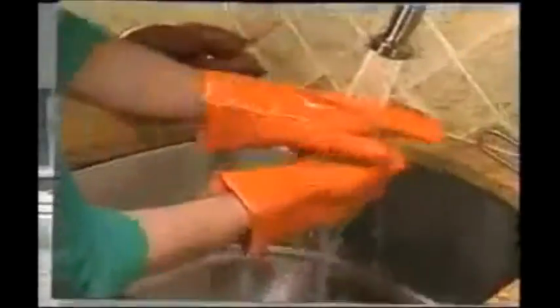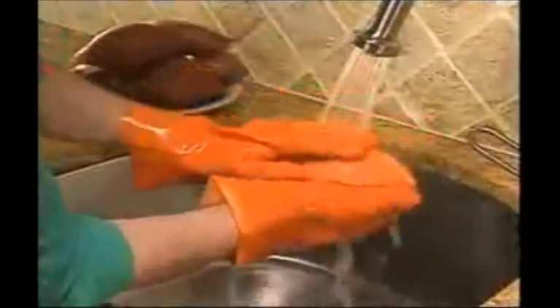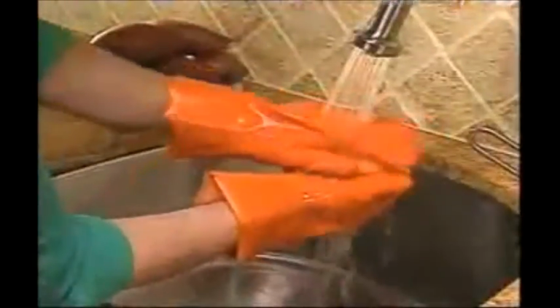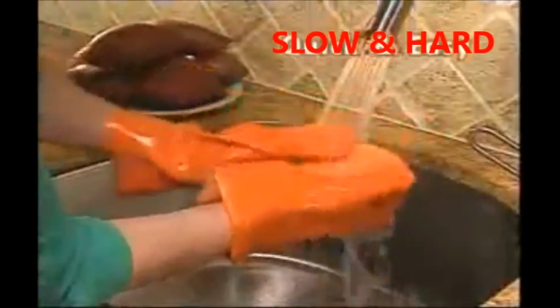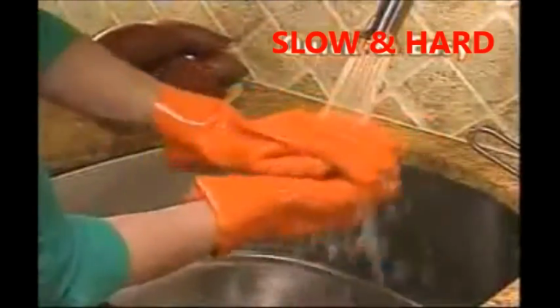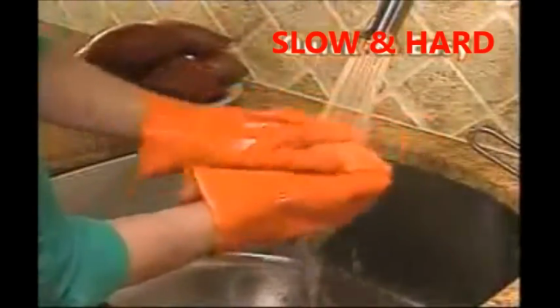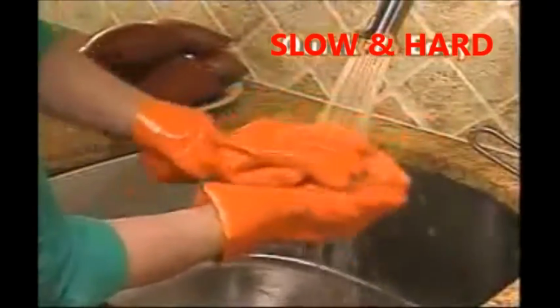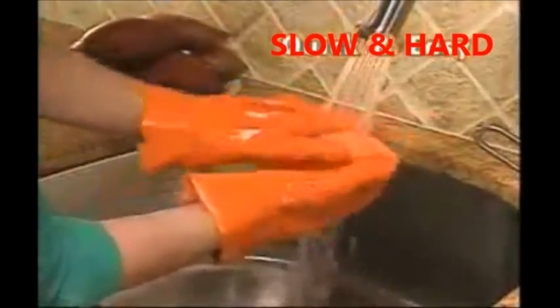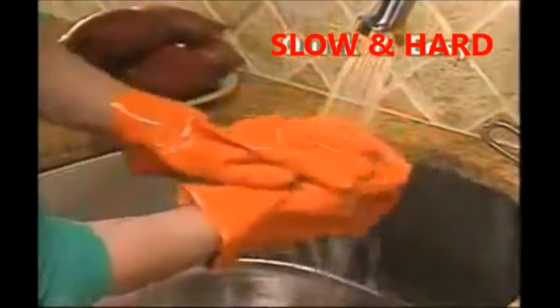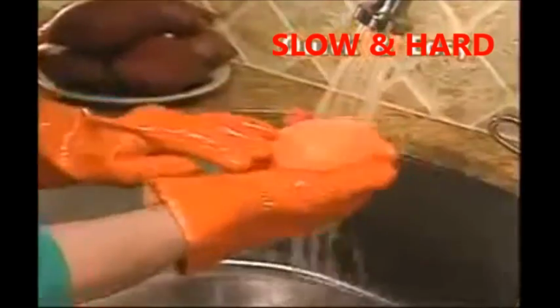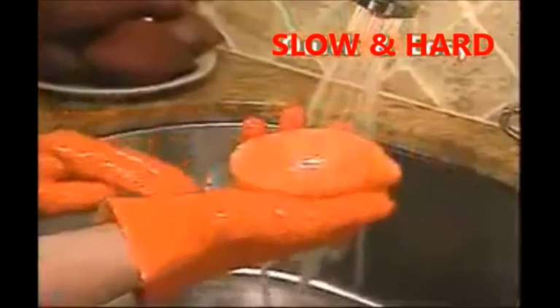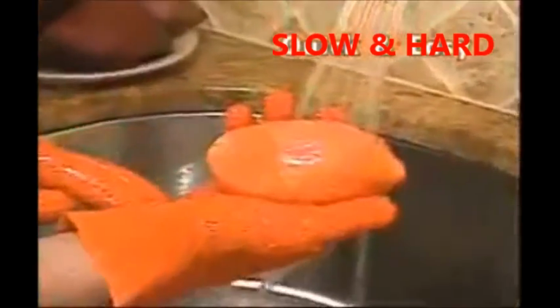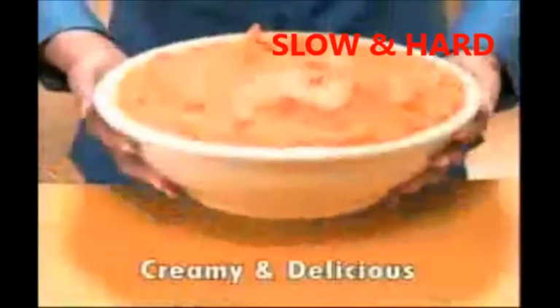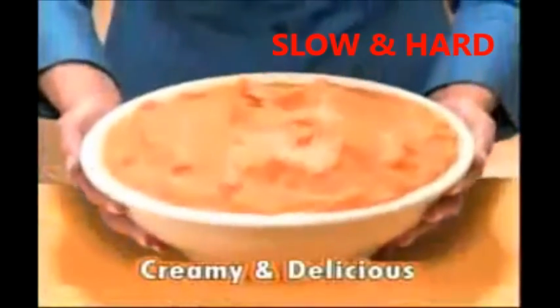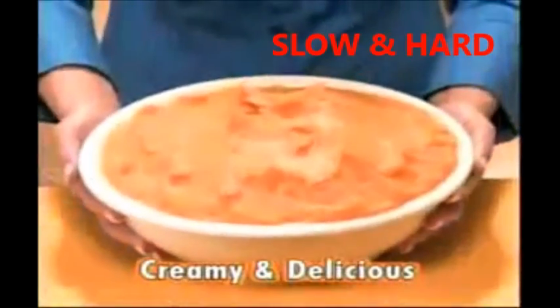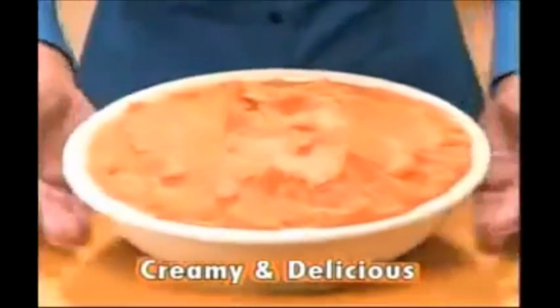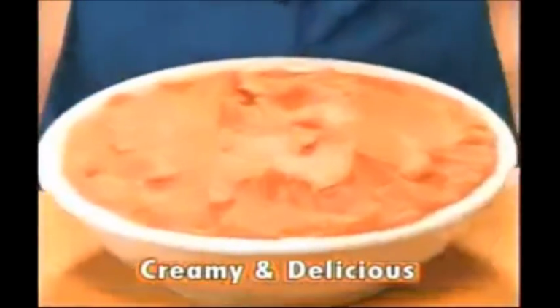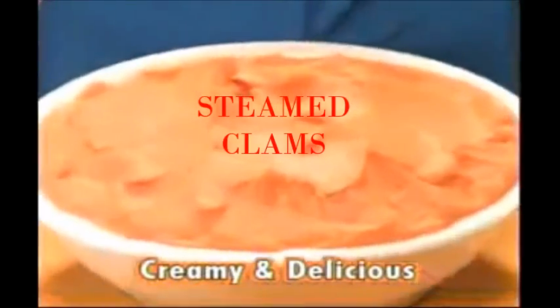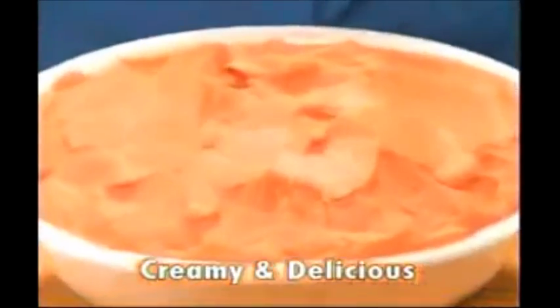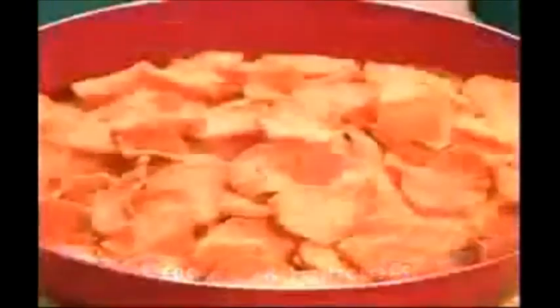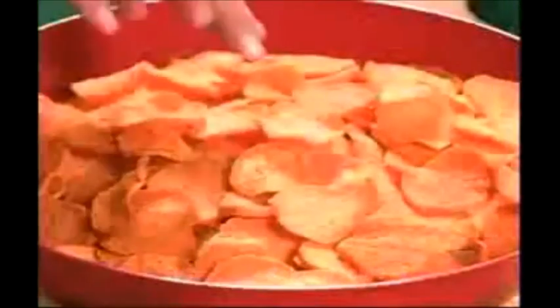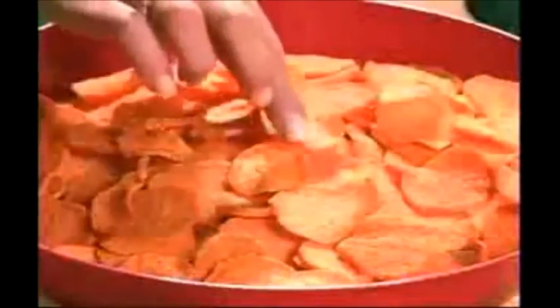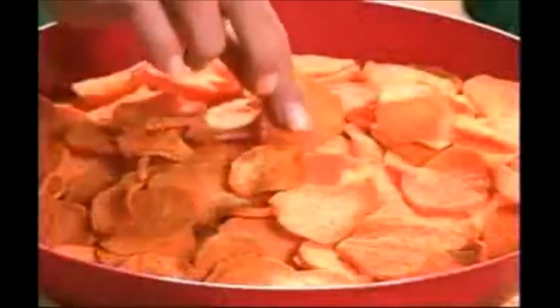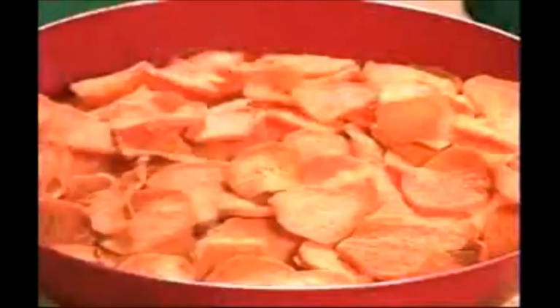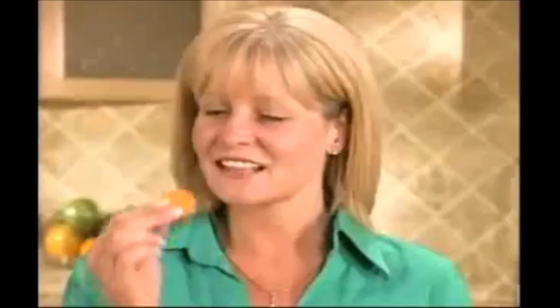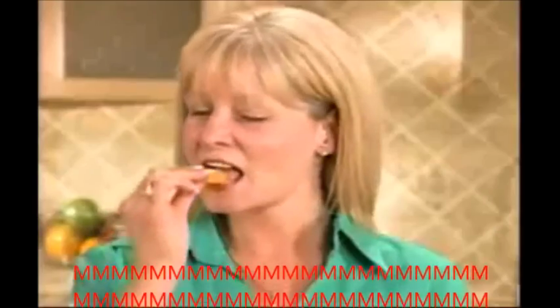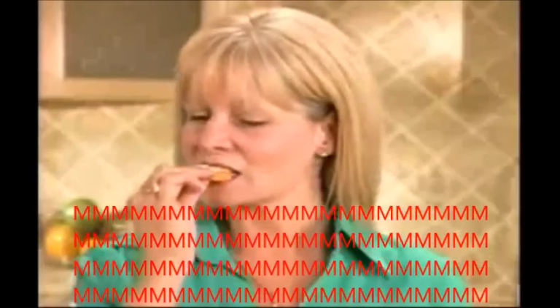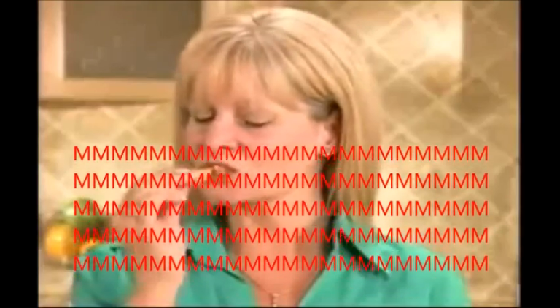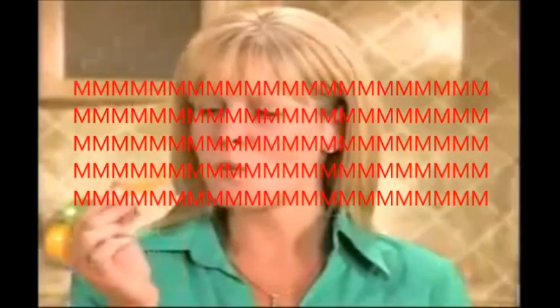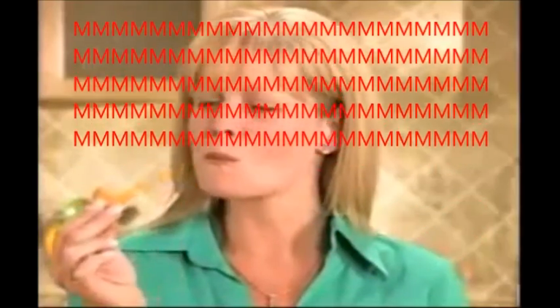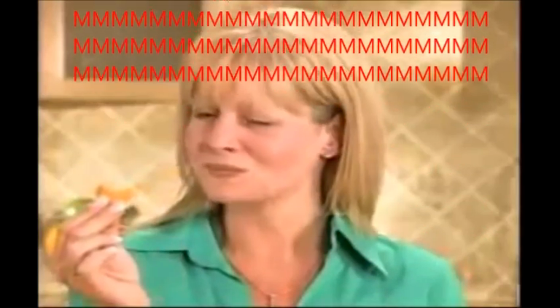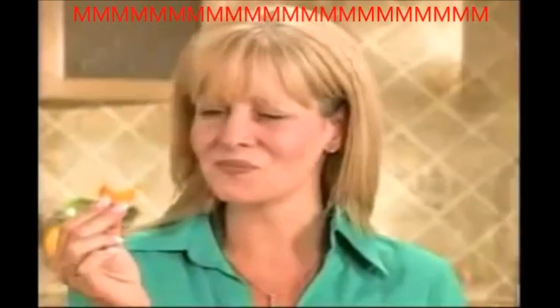Not with Handy Peel — simply rub and scrub, all at the same time. For delicious whipped sweet potatoes or yams. With Handy Peel, you can prepare tasty homemade chips in no time.